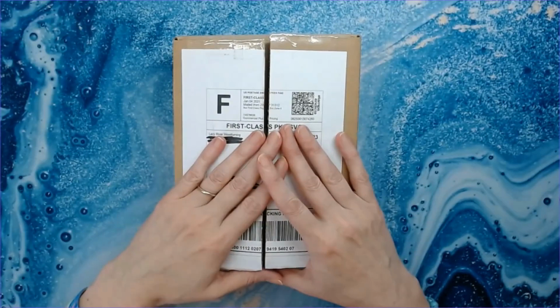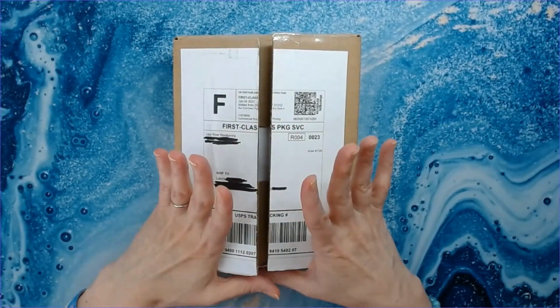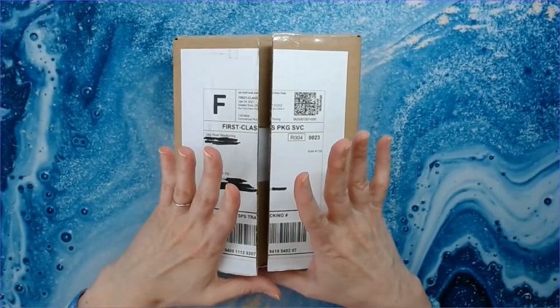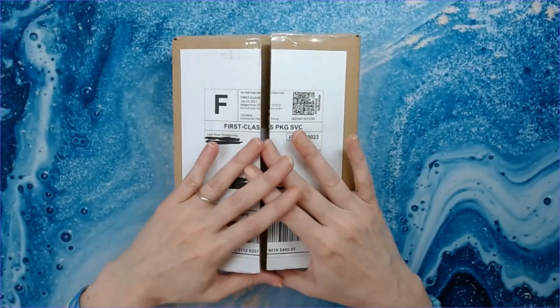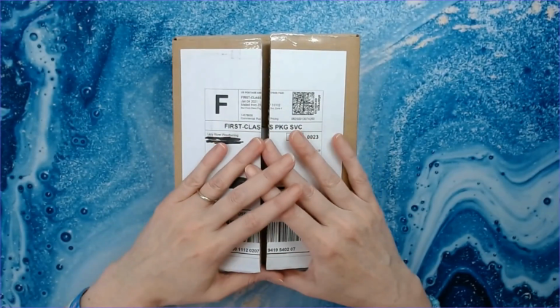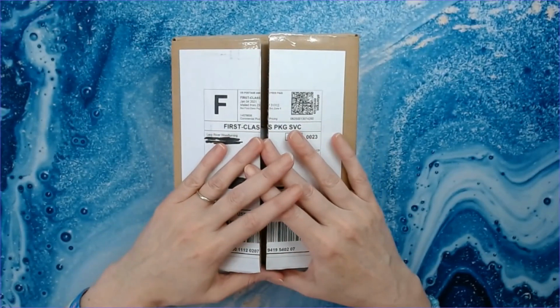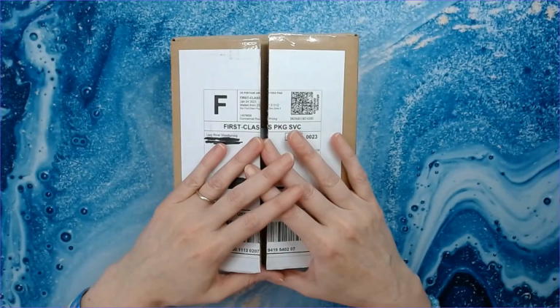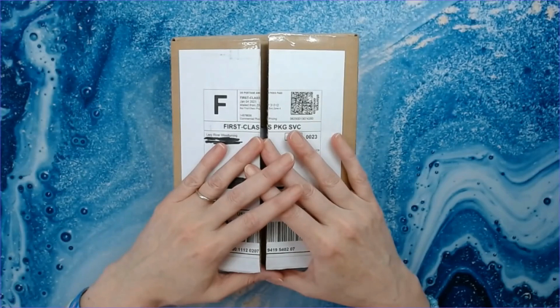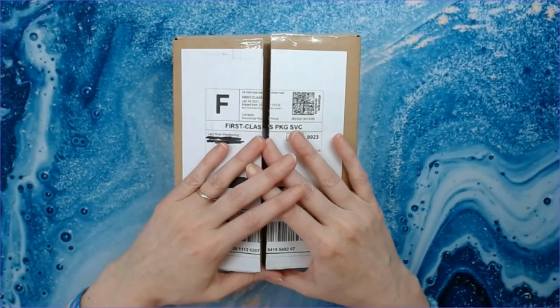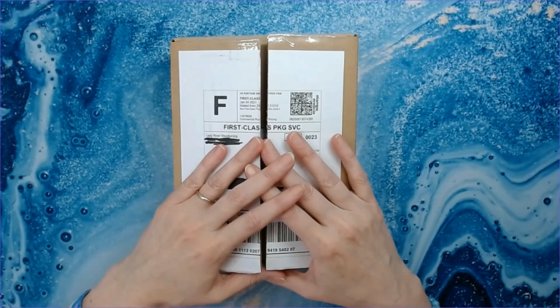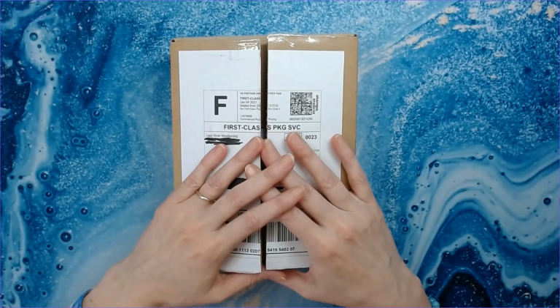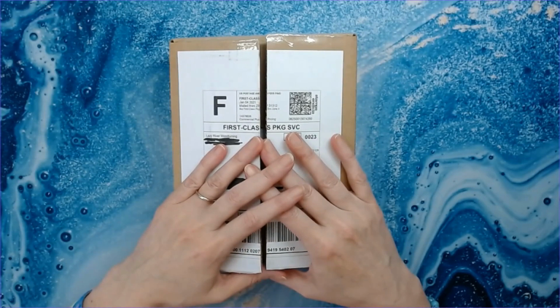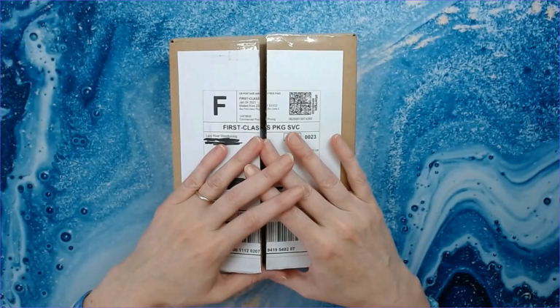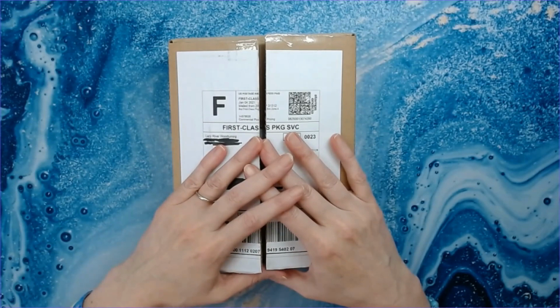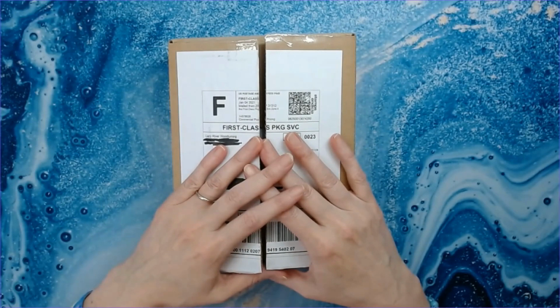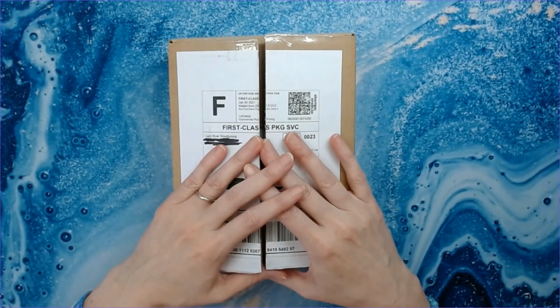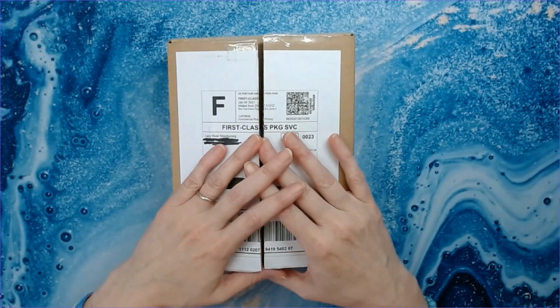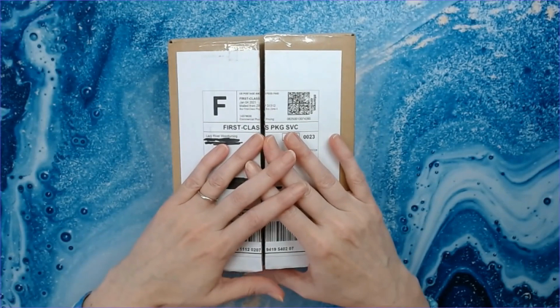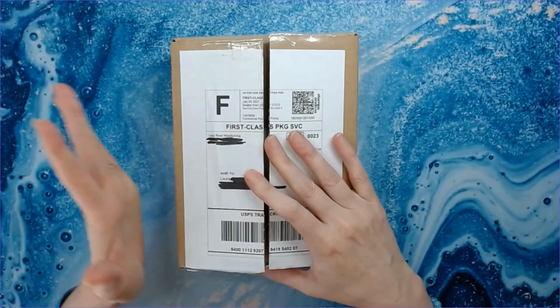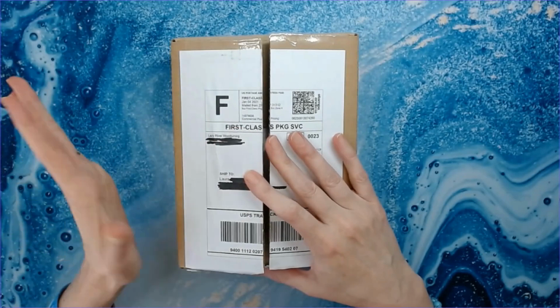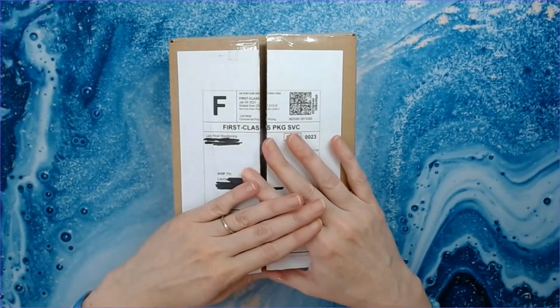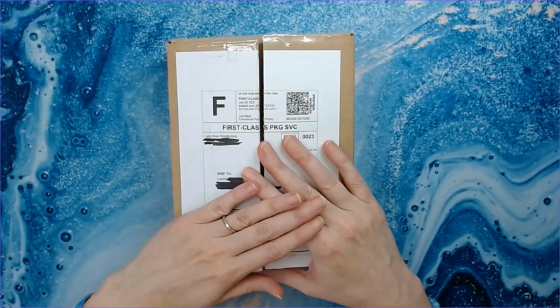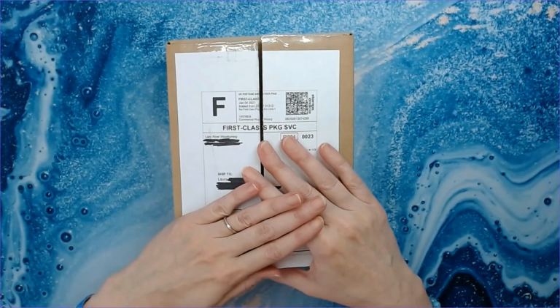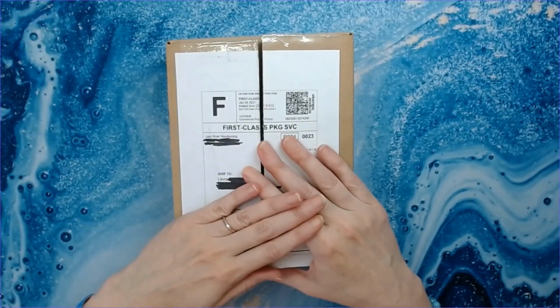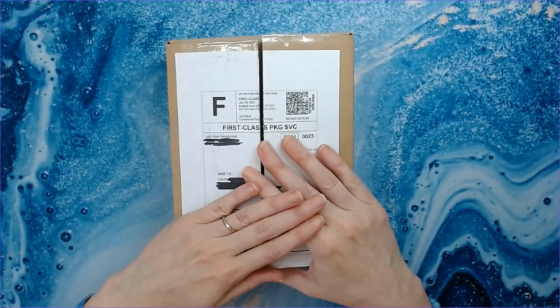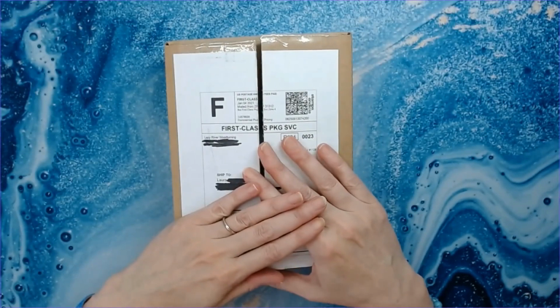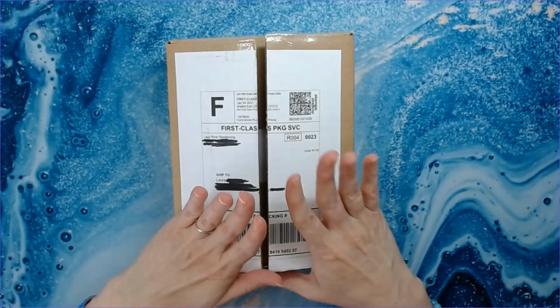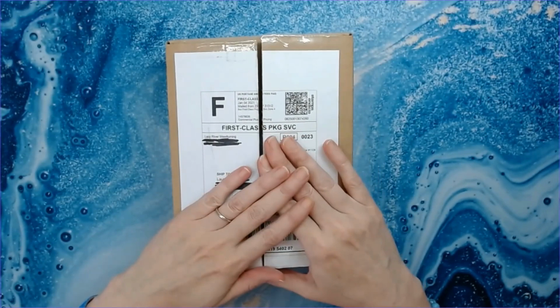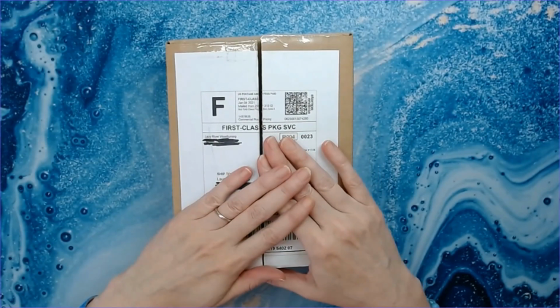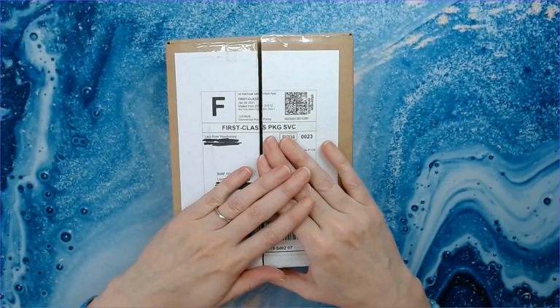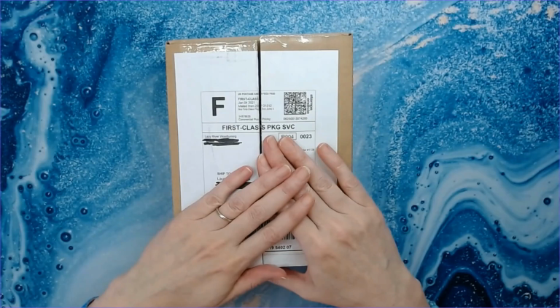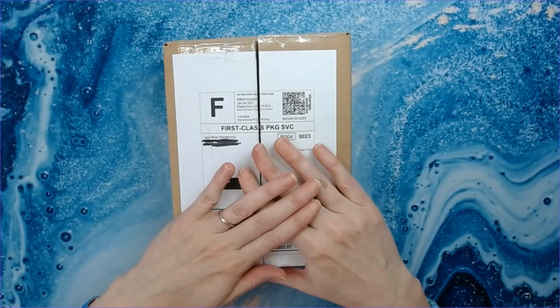Hey everyone, welcome back to Anxiety Art Adventures. I hope everybody's having a fan-tabulous day. I am. I am very excited to be able to show you this awesome purchase that I made.